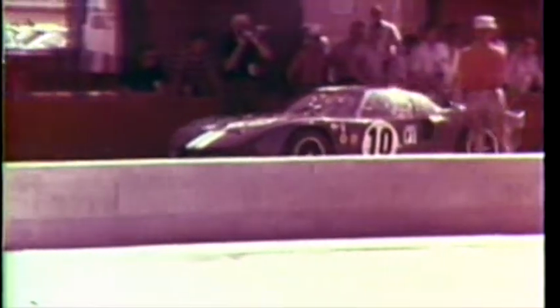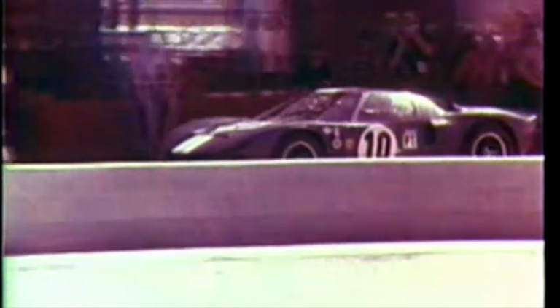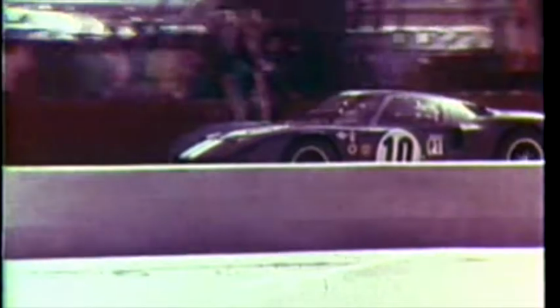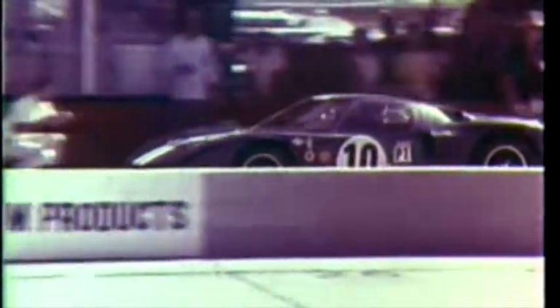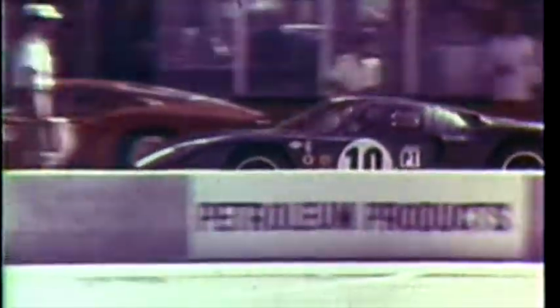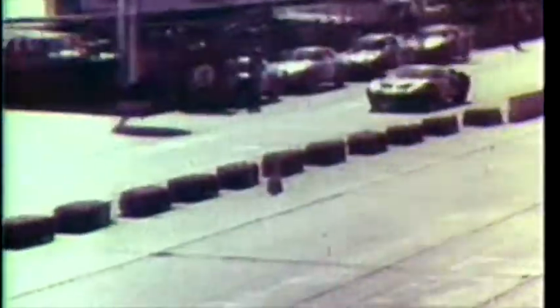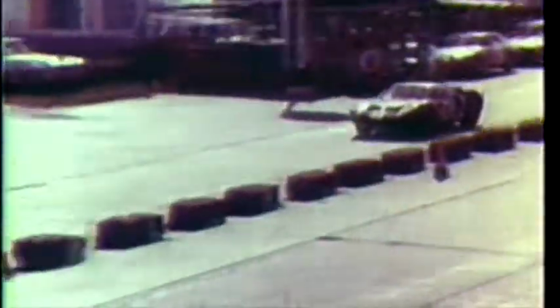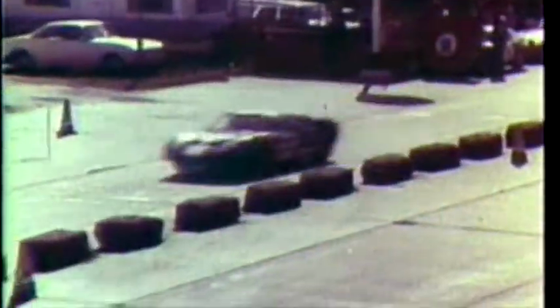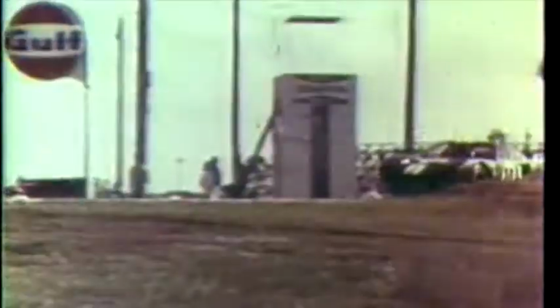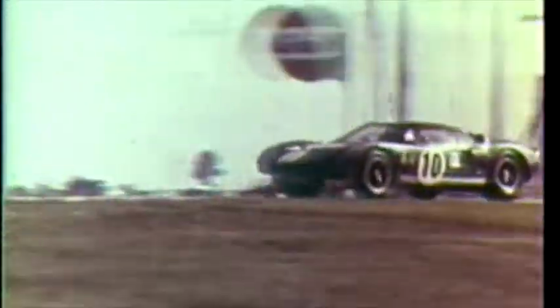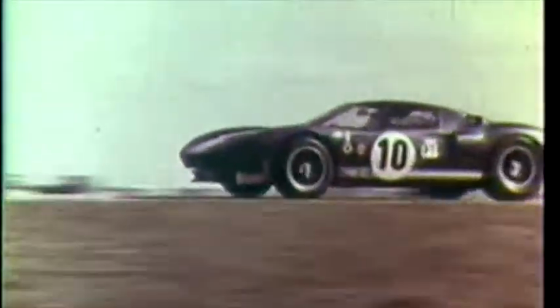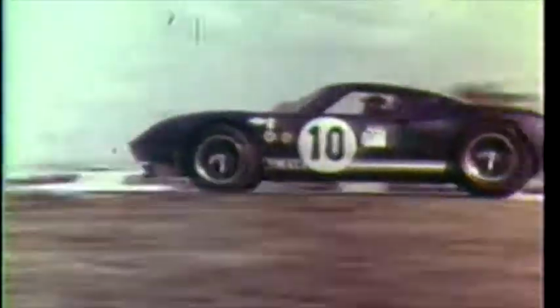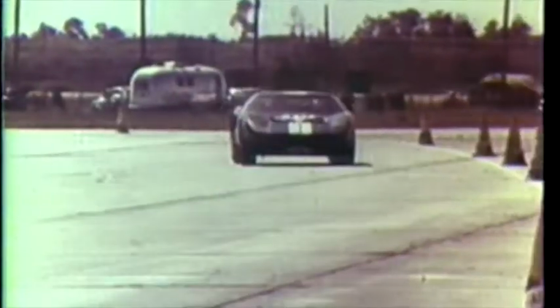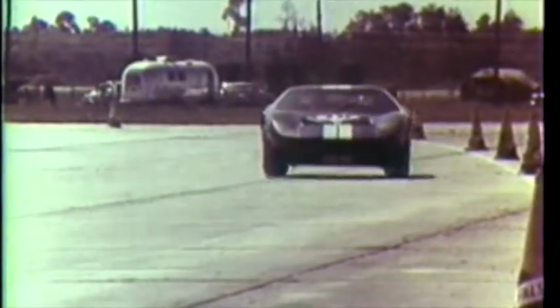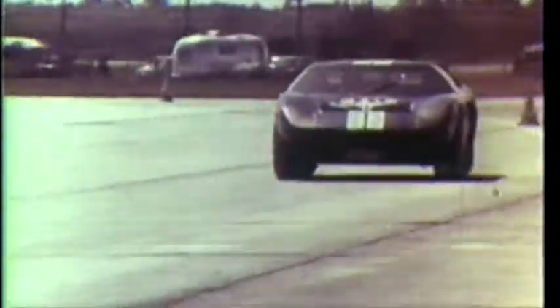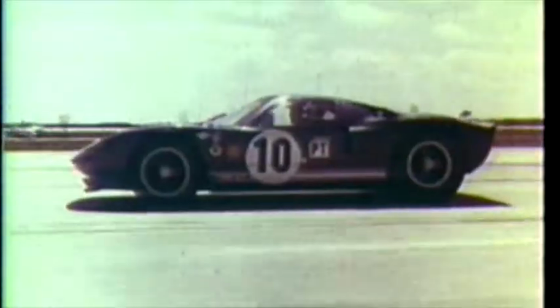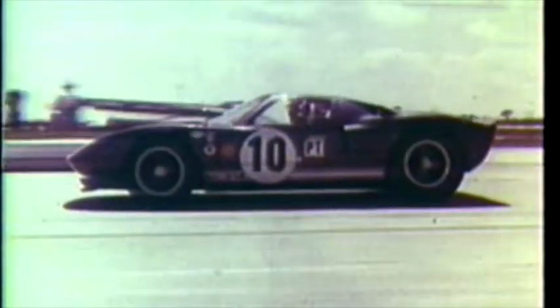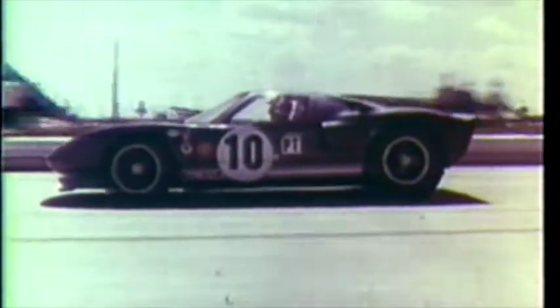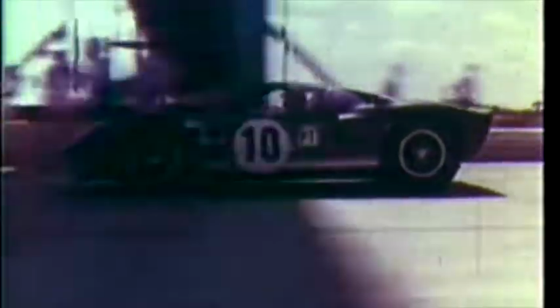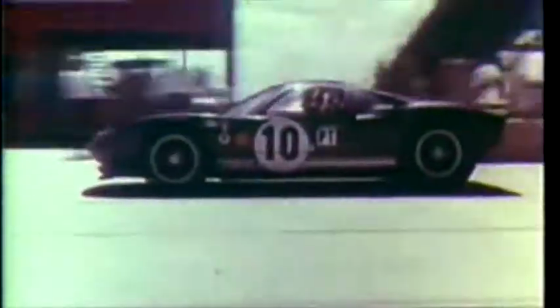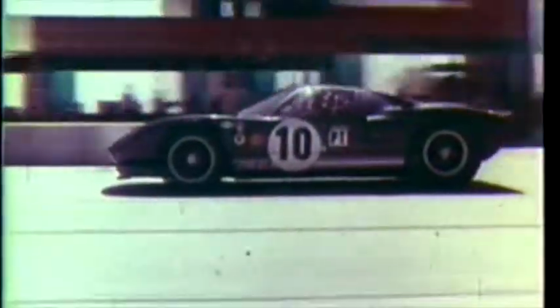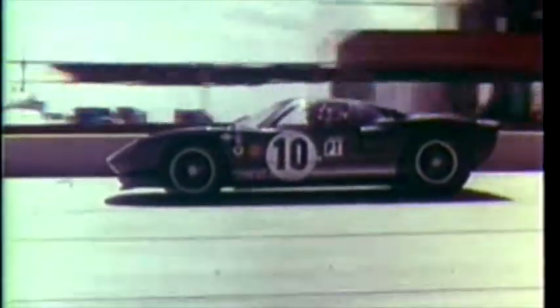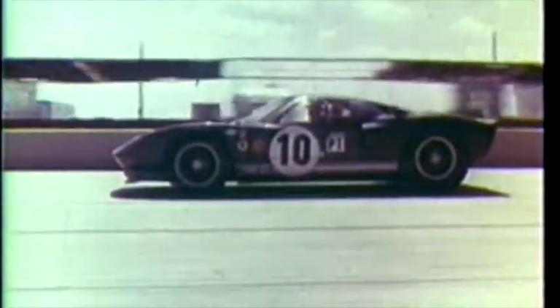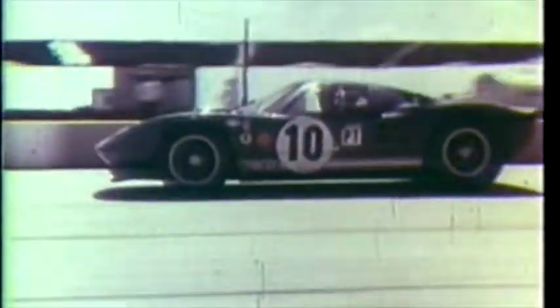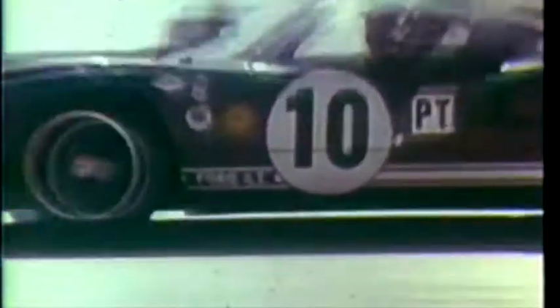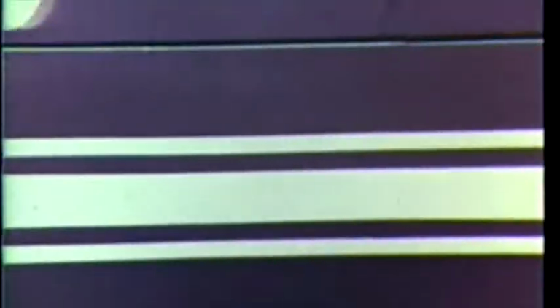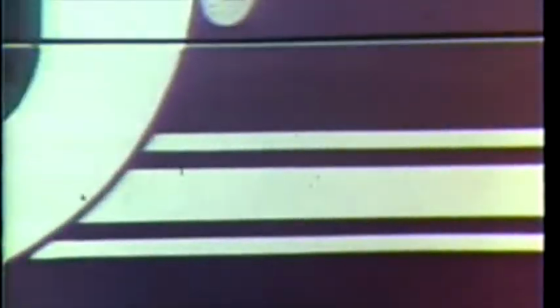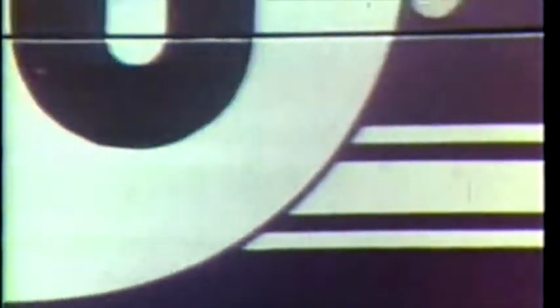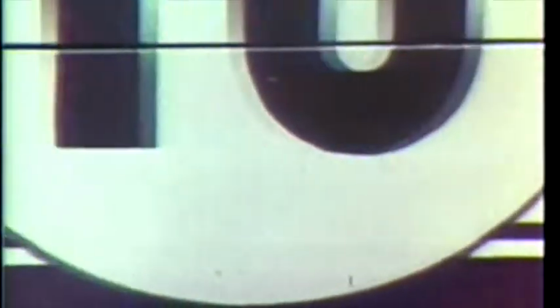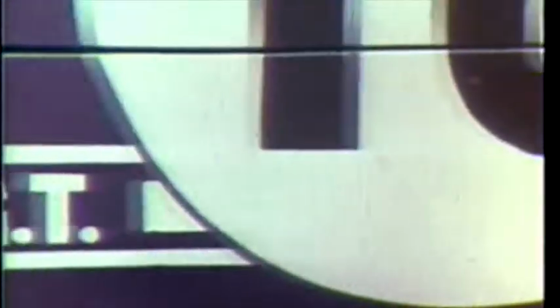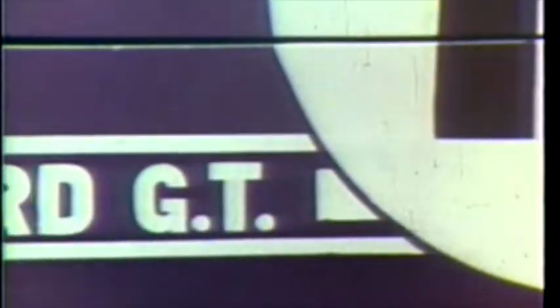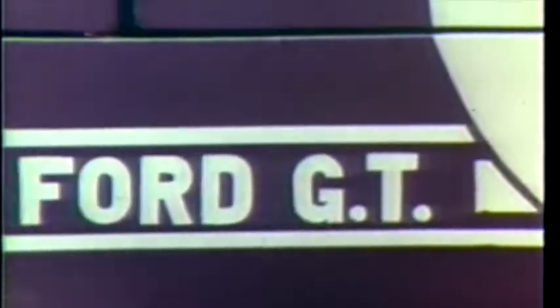This is the Ford GT, the ultimate in a road car. In international competition, its total performance has startled the world at Le Mans, Daytona, and Sebring. Now, out of this laboratory on wheels comes the unexpected.